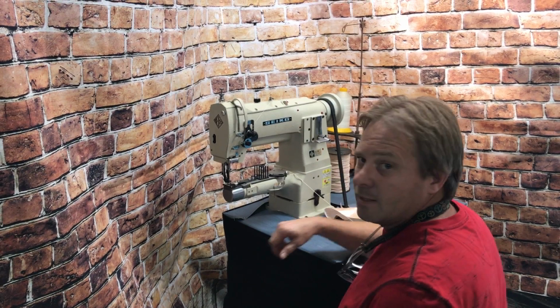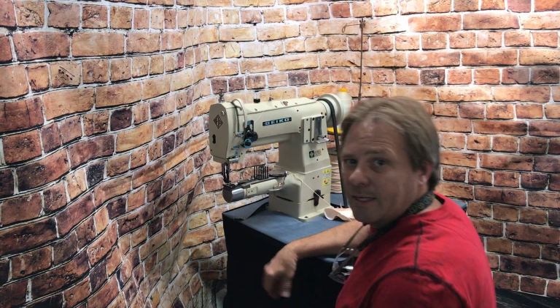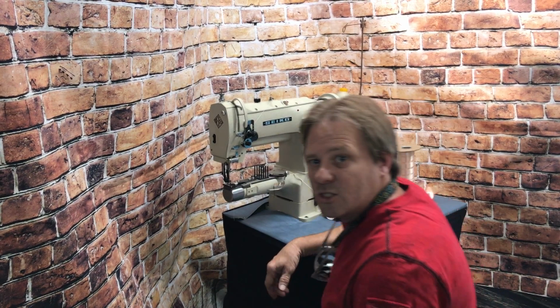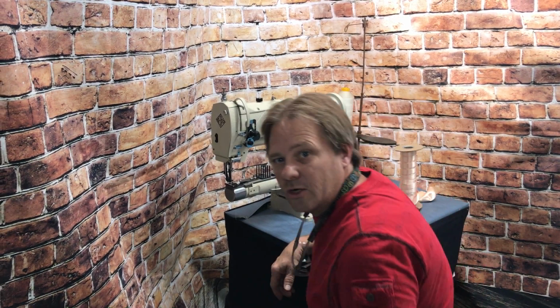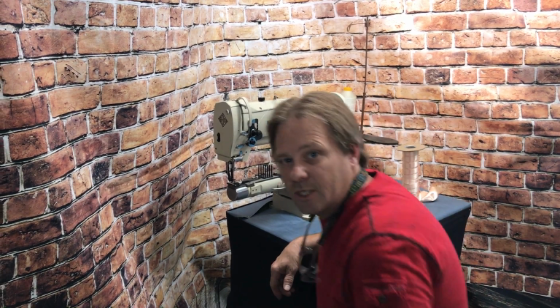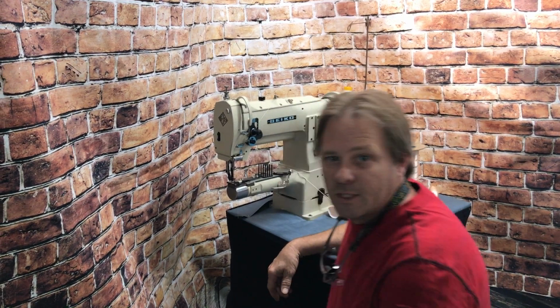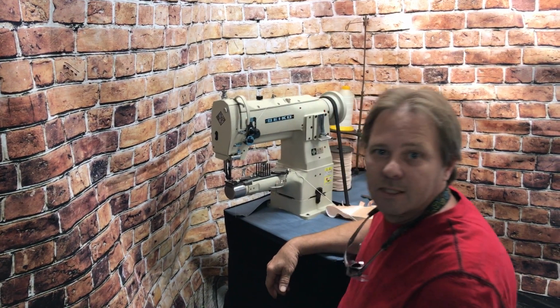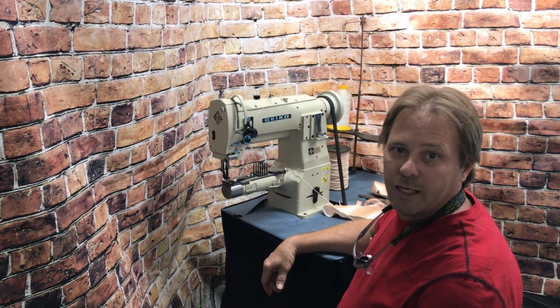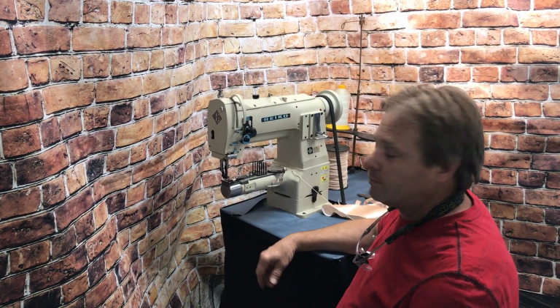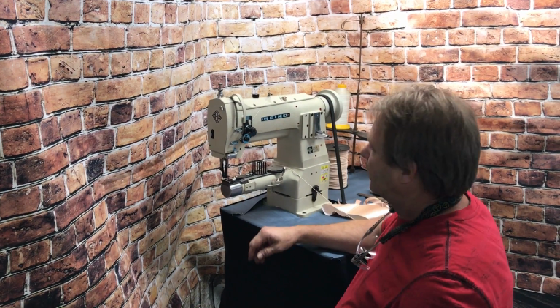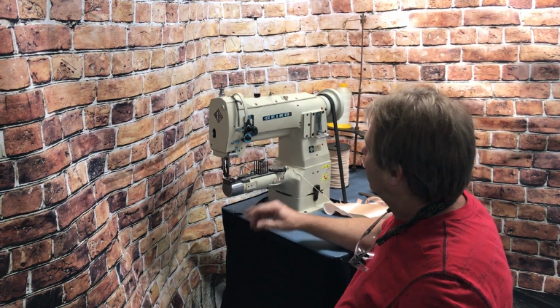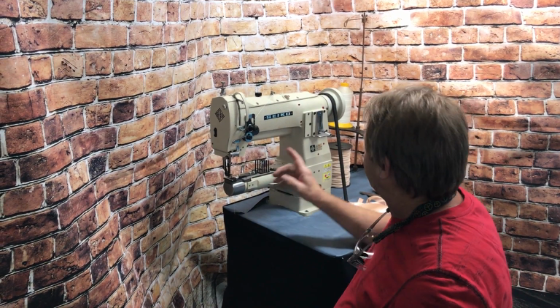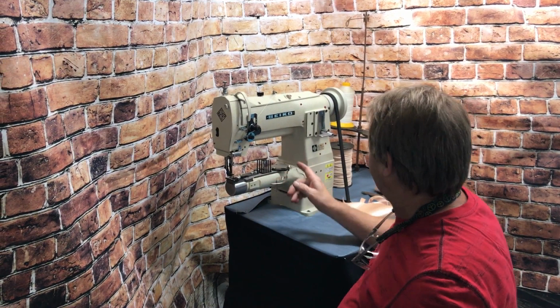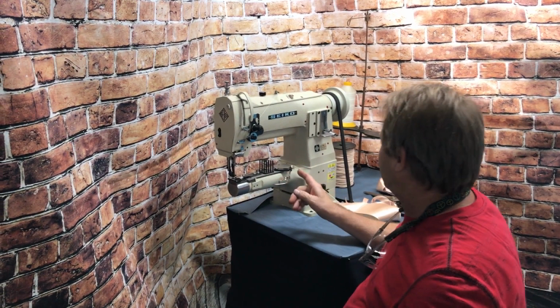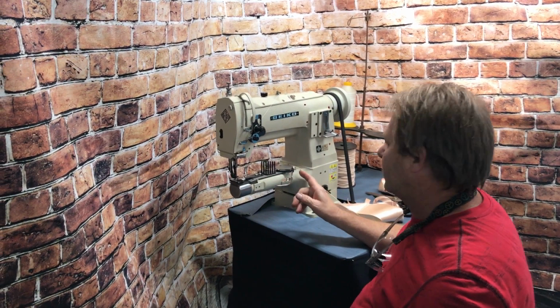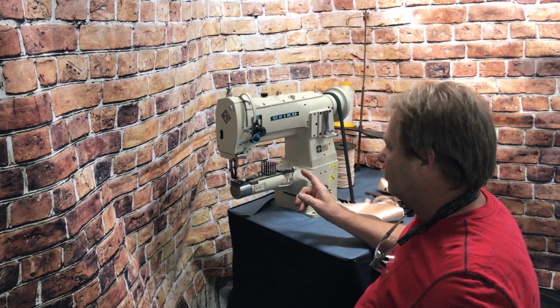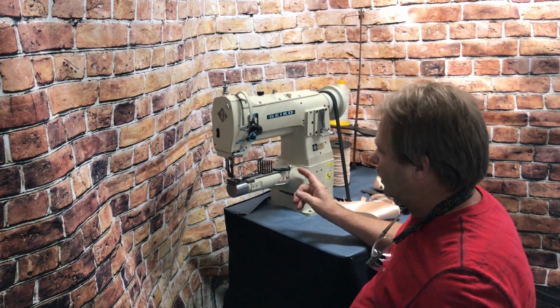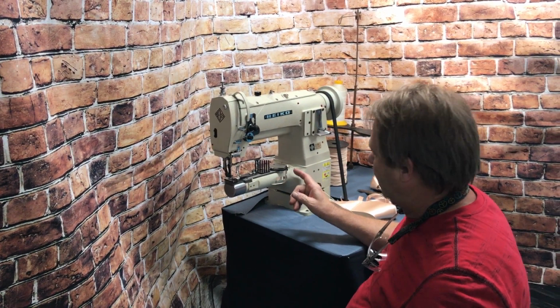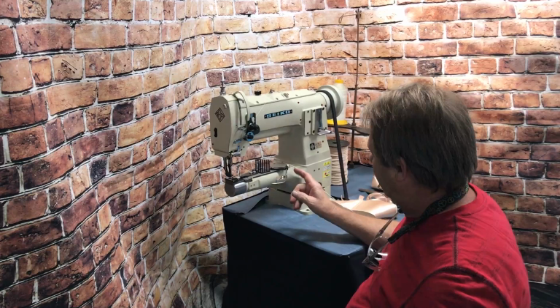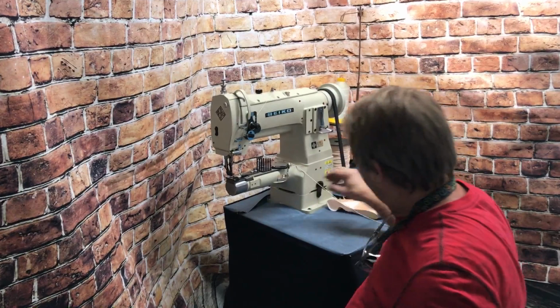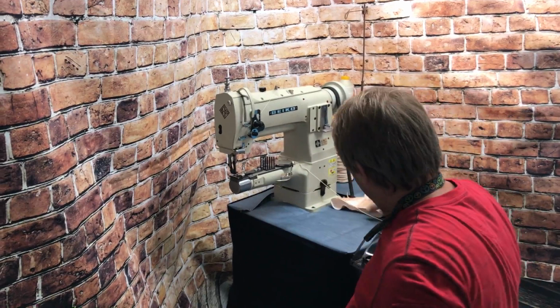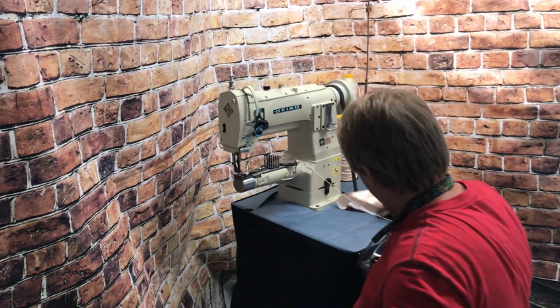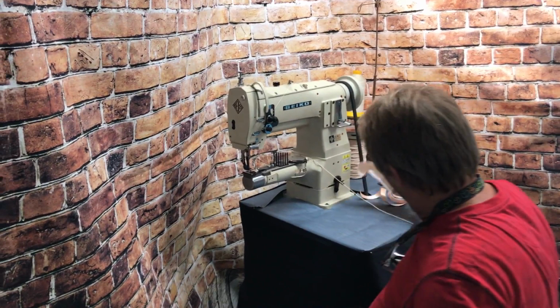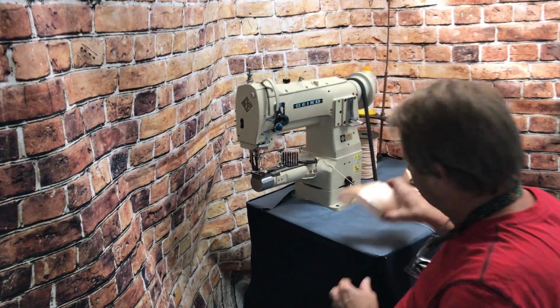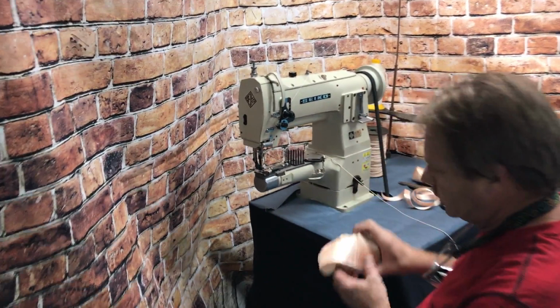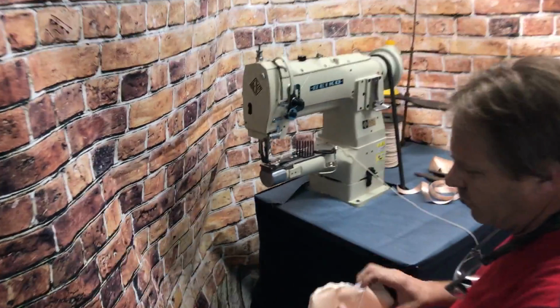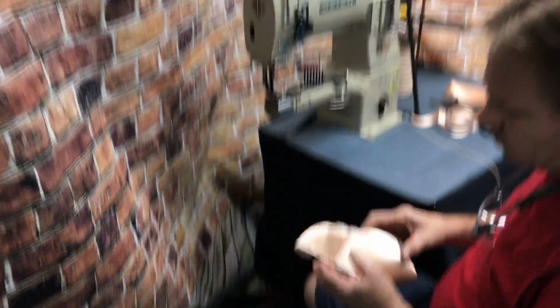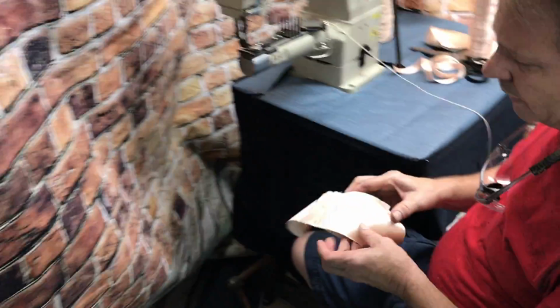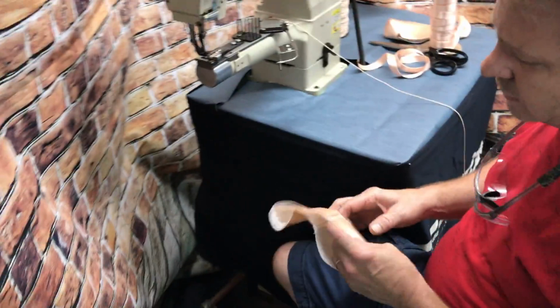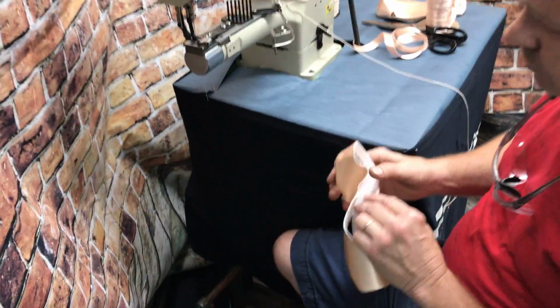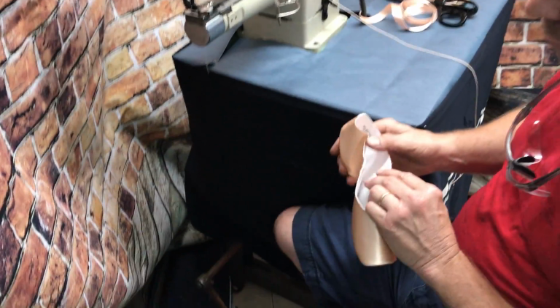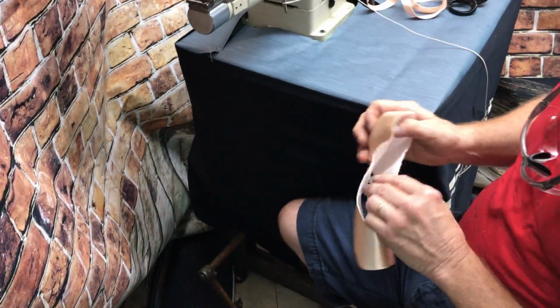Hey, this is Curtis here with Tennessee Attachment. We've got a Seiko cylinder machine here. Got a customer wanting to sew these little ballet slippers off.